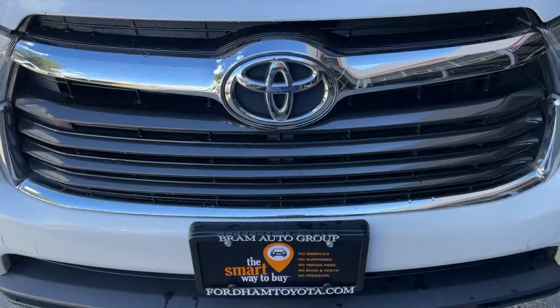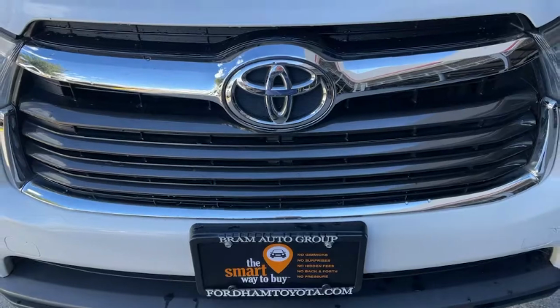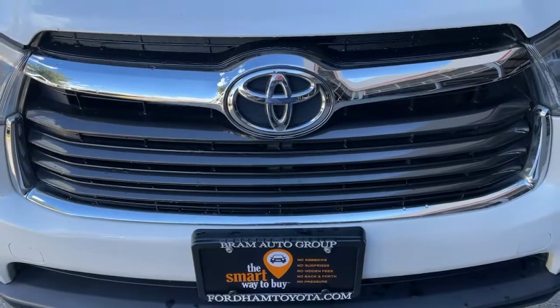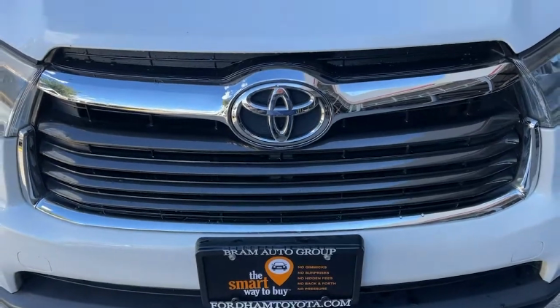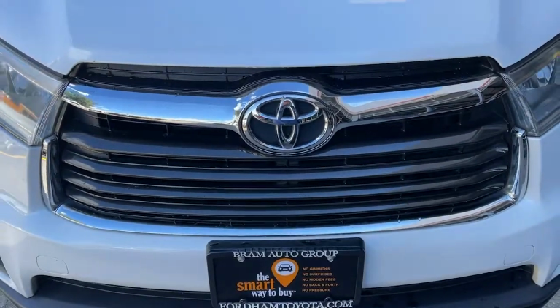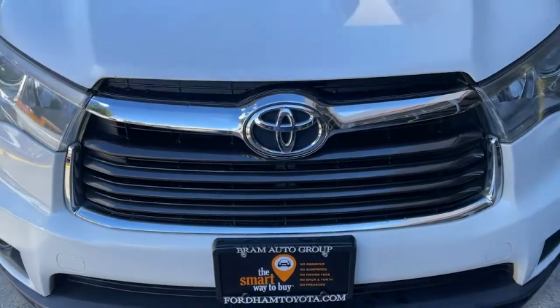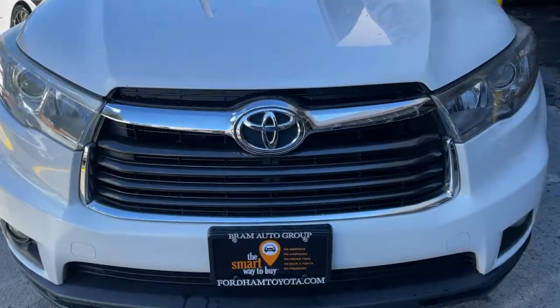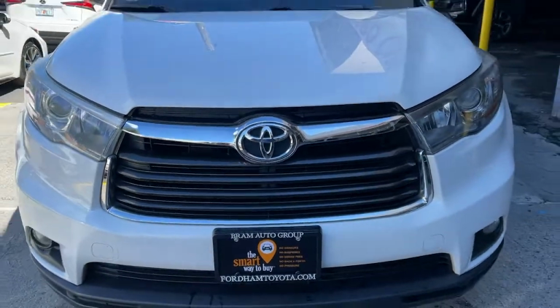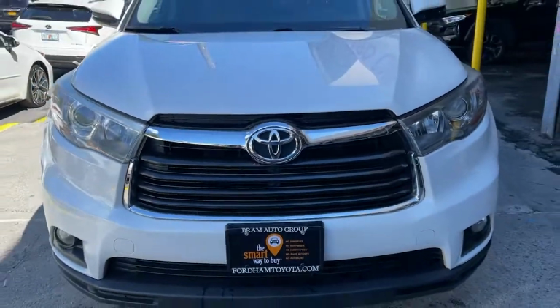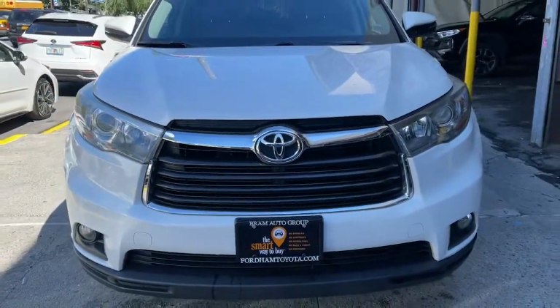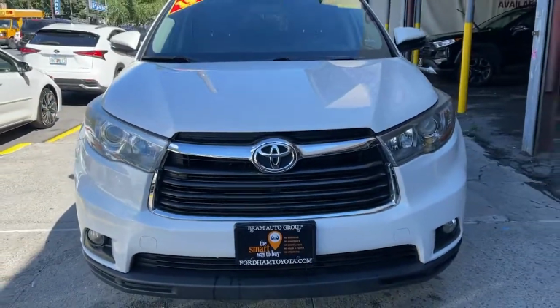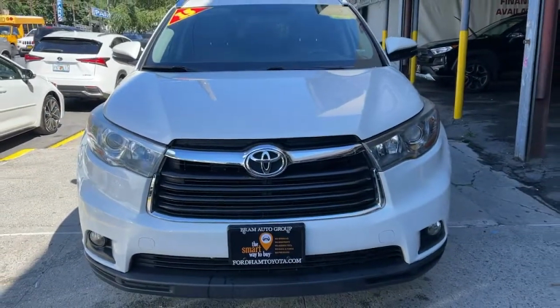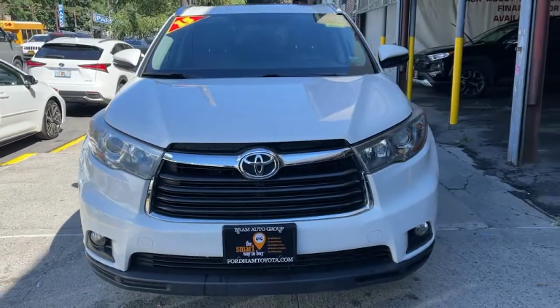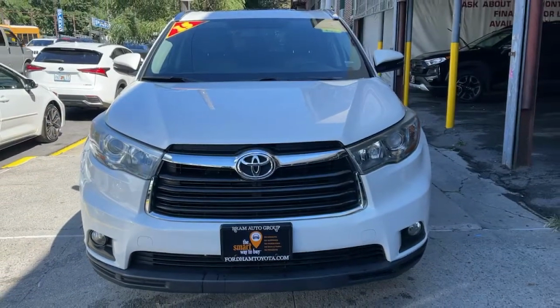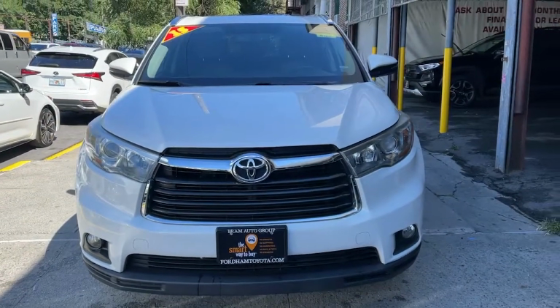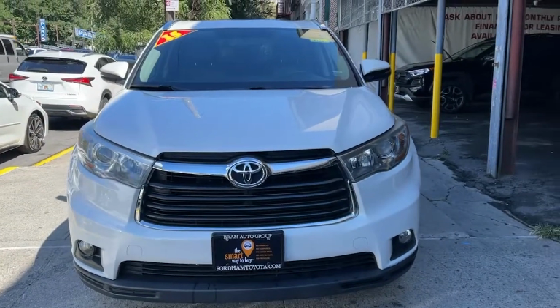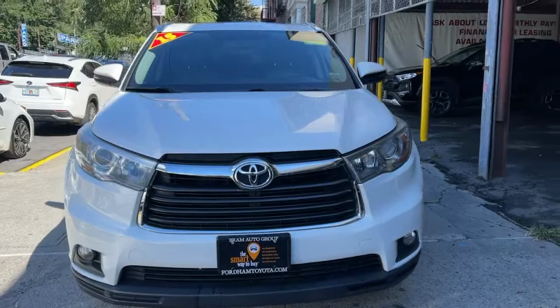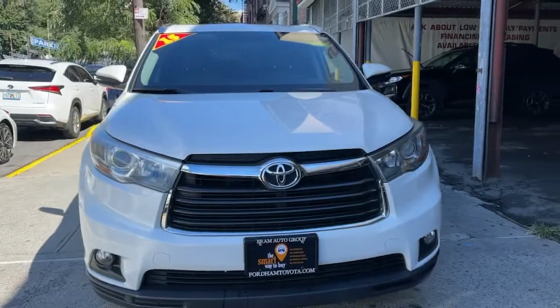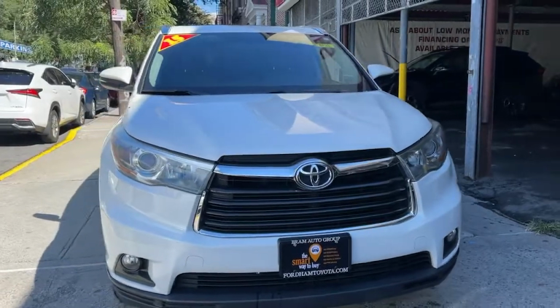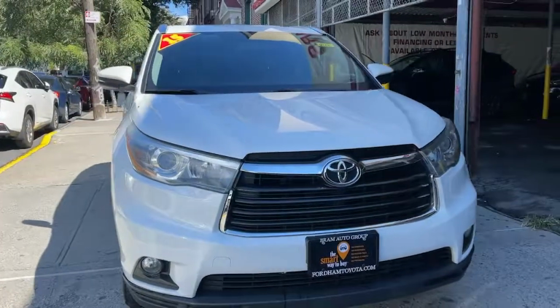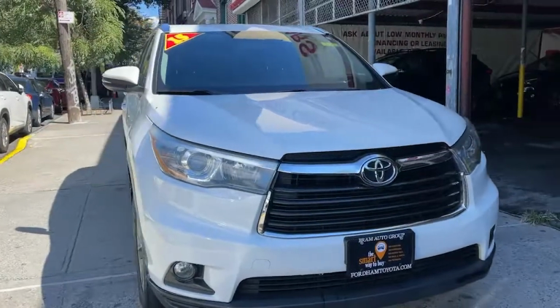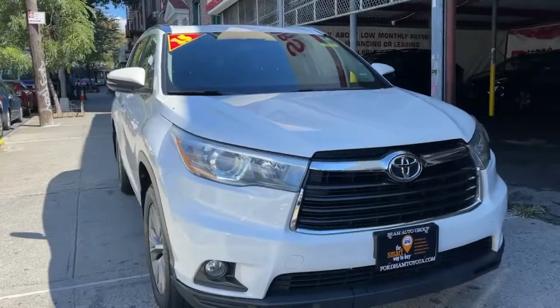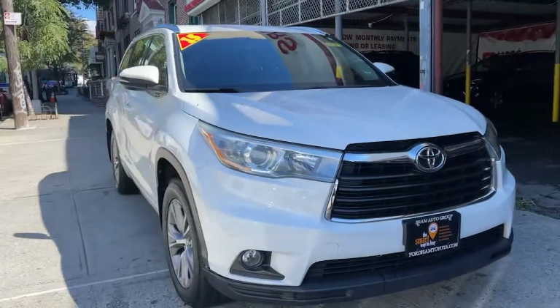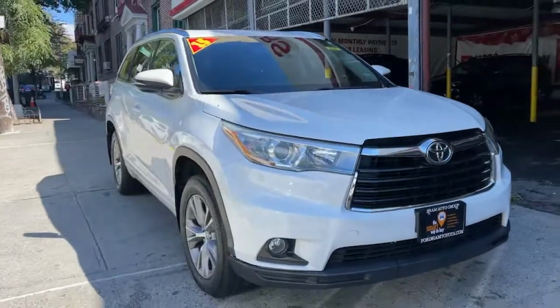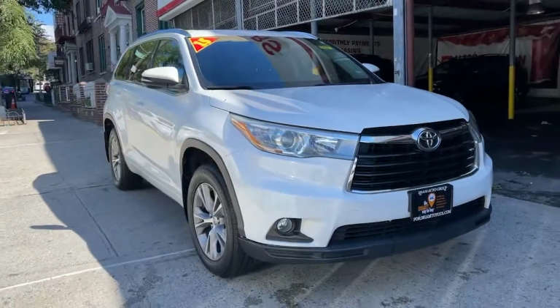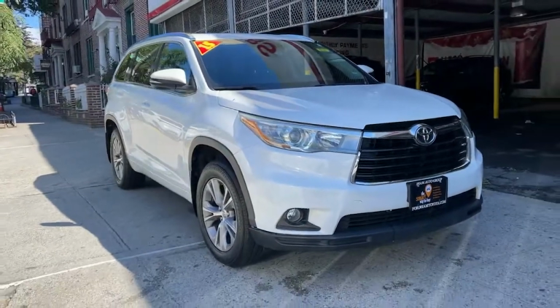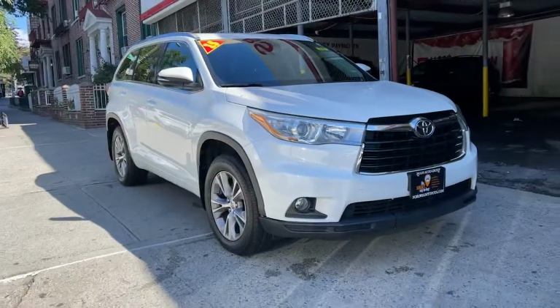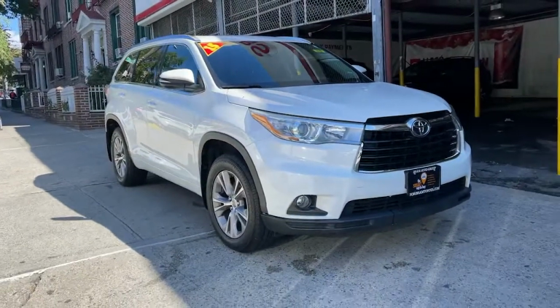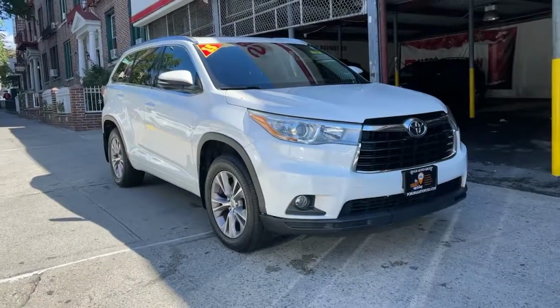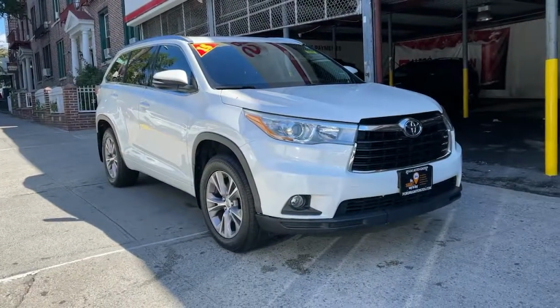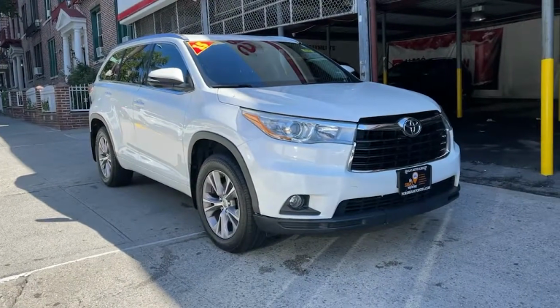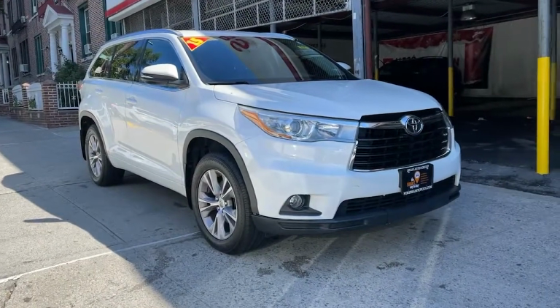Get into a car with value. 2015 Toyota Highlander. With less than 90,000 miles on the odometer, this vehicle provides excellent value.